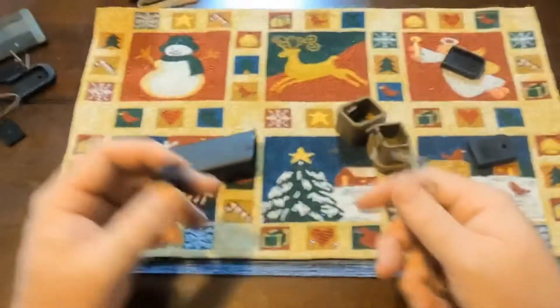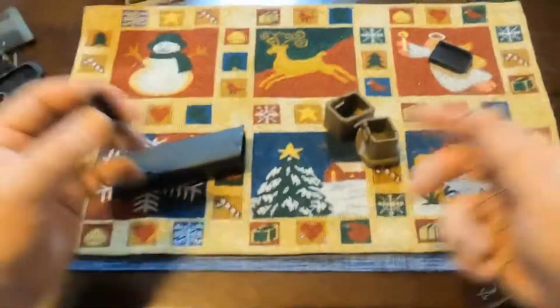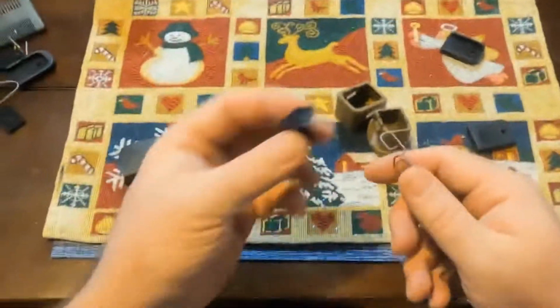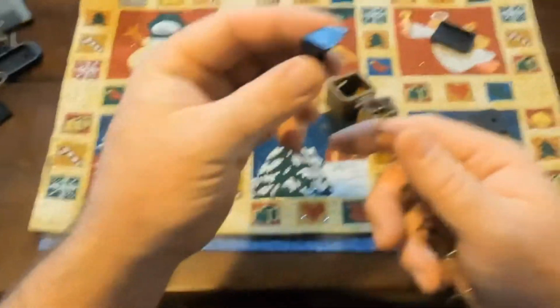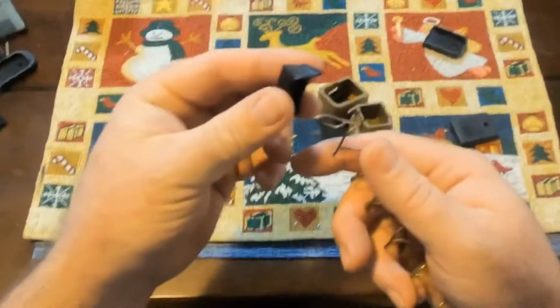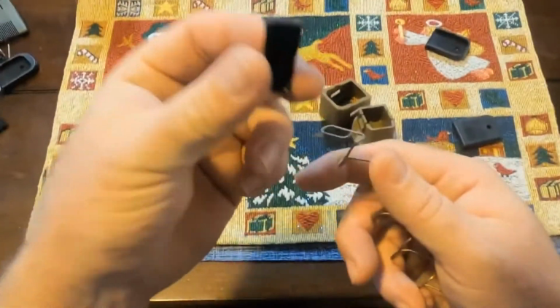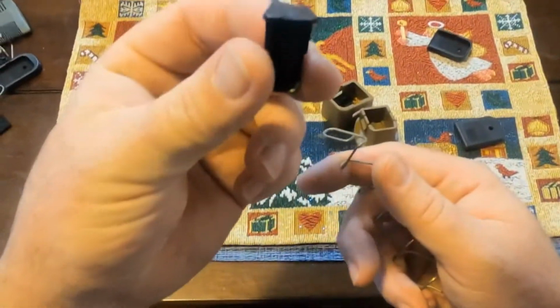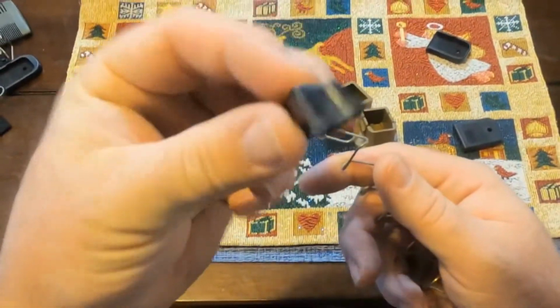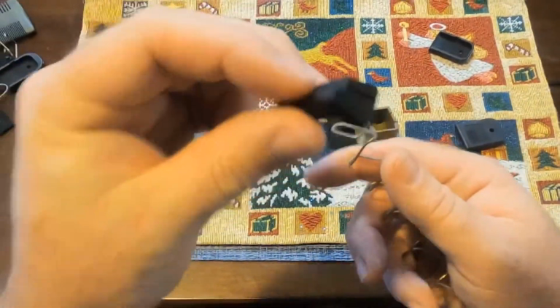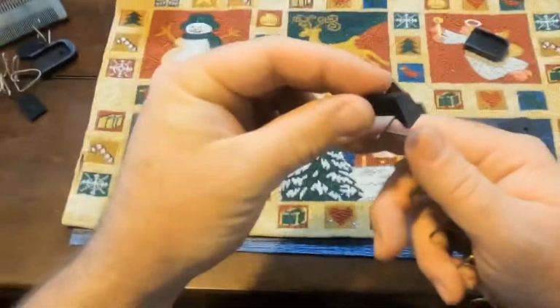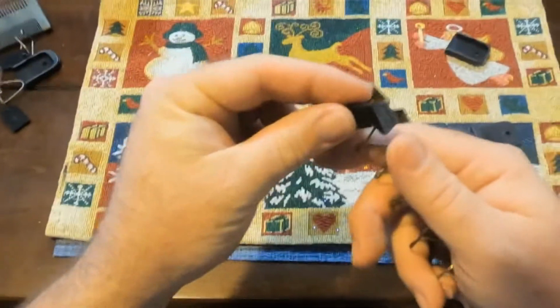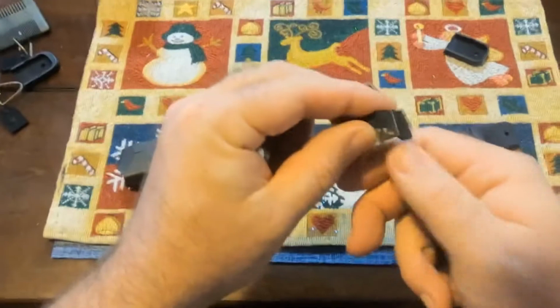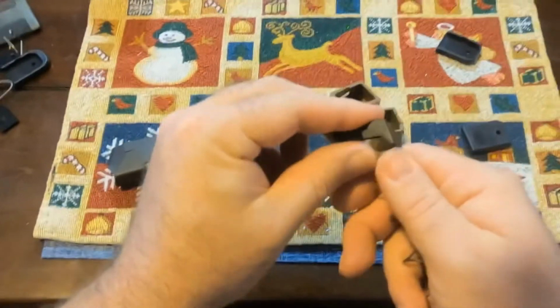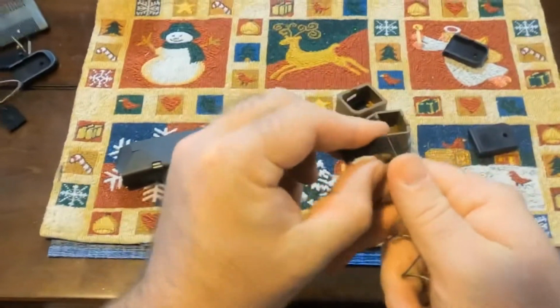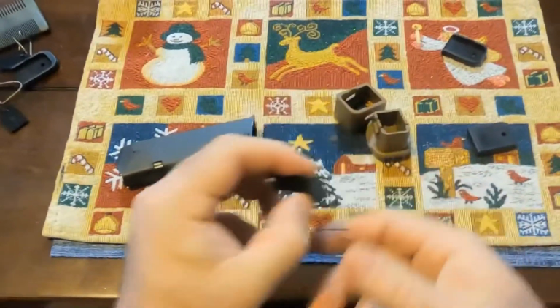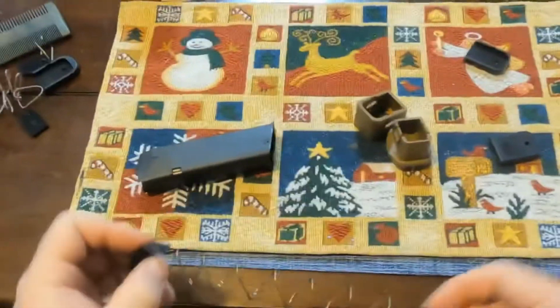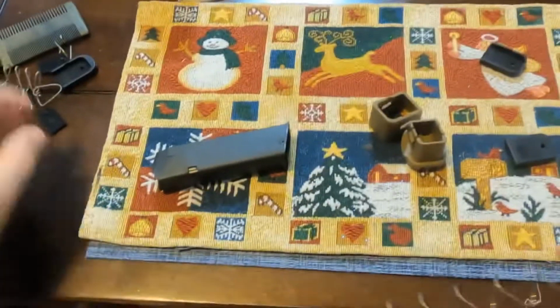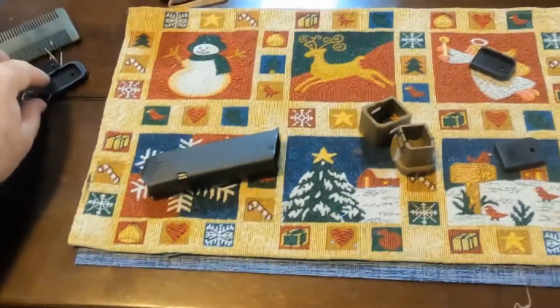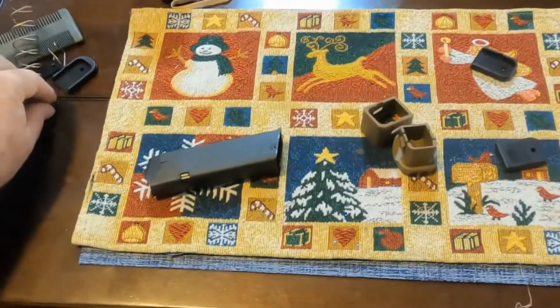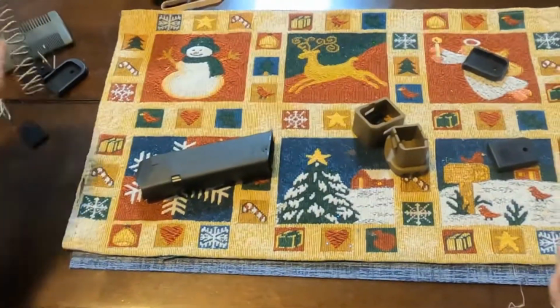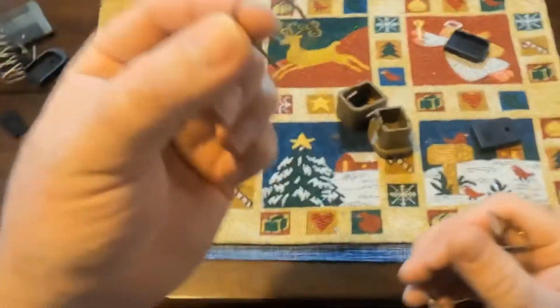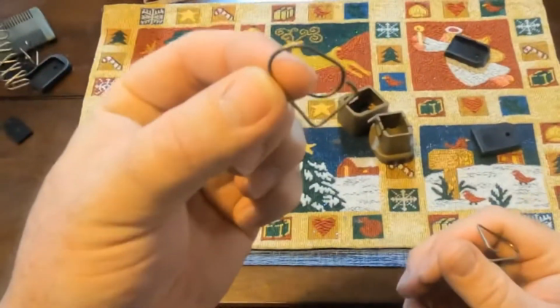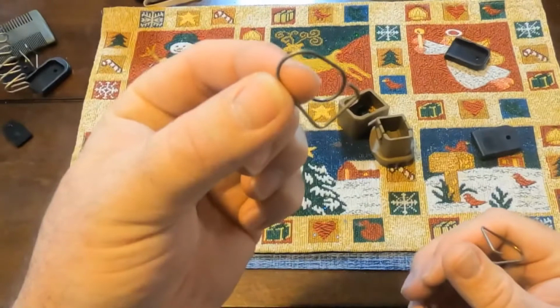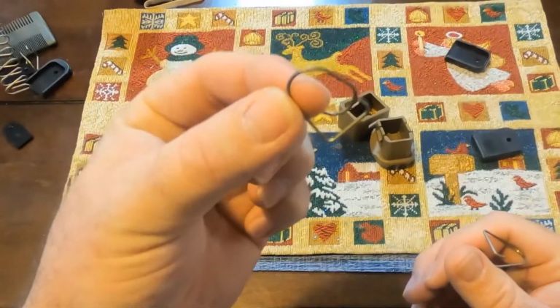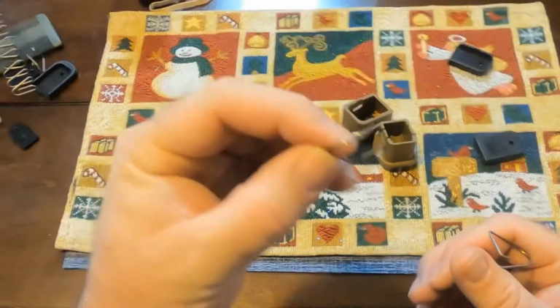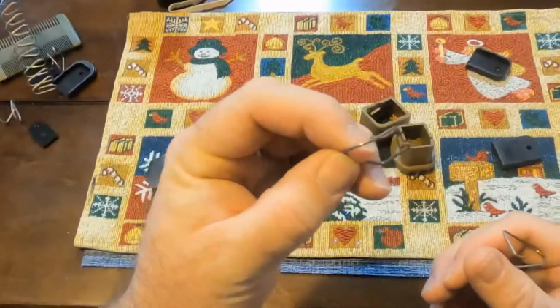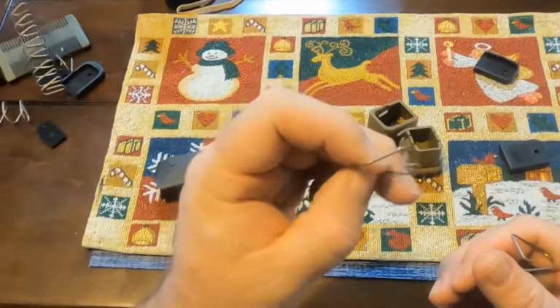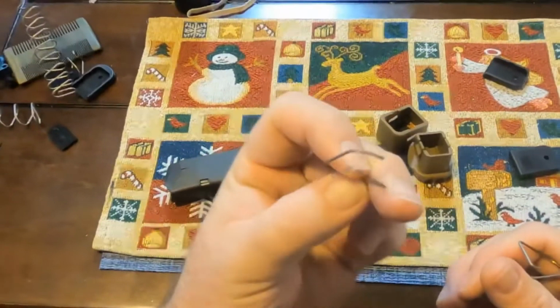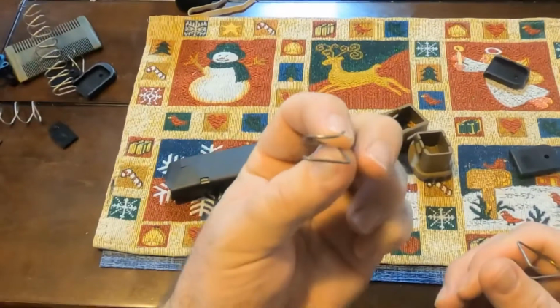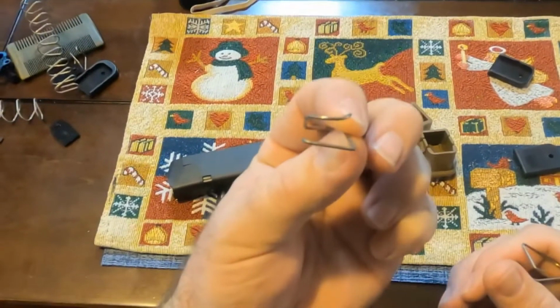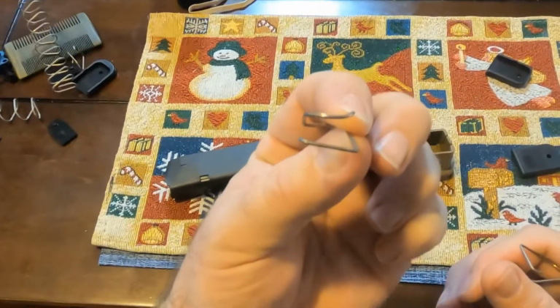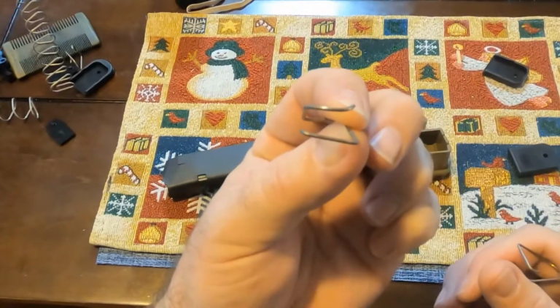Pretty much took it apart, got the follower from the OEM mag. So what I did — this is how much of the spring I've cut off. It's just over a full coil of spring.